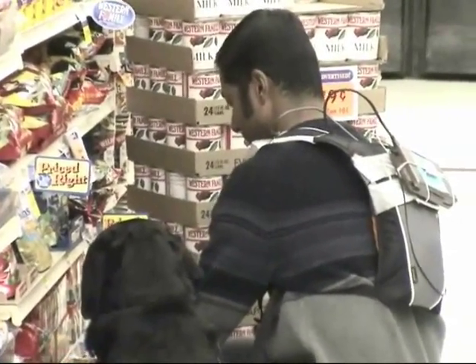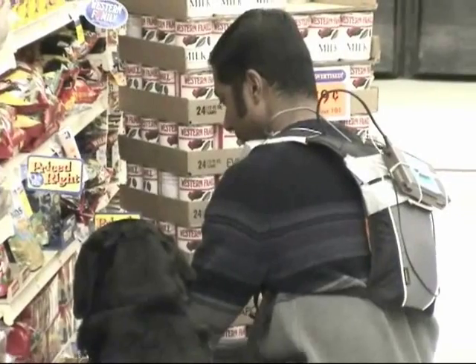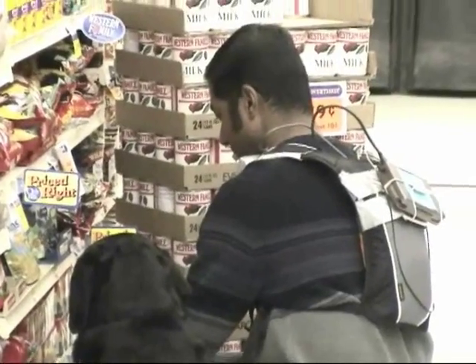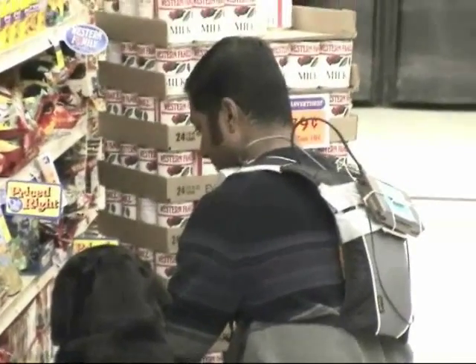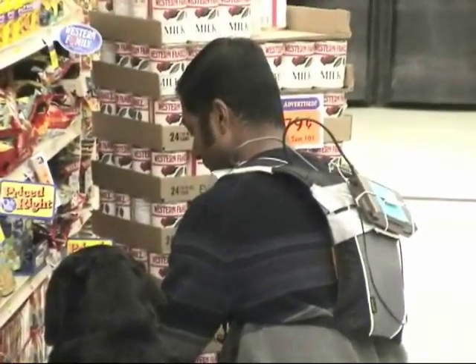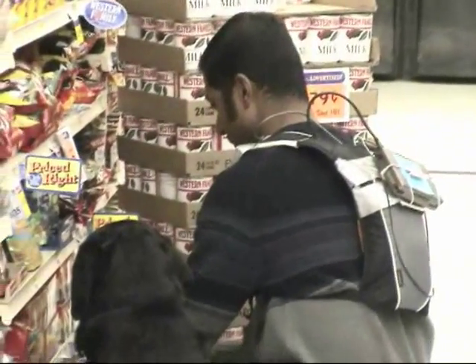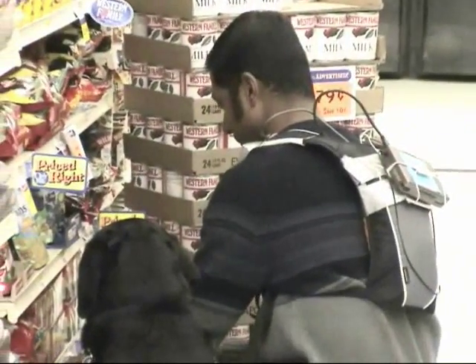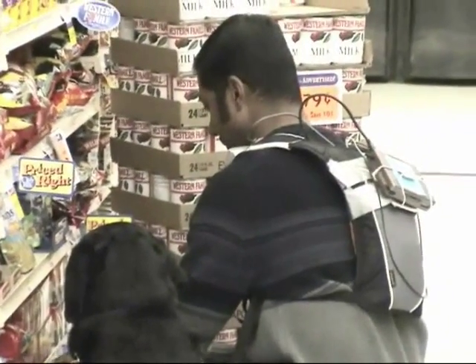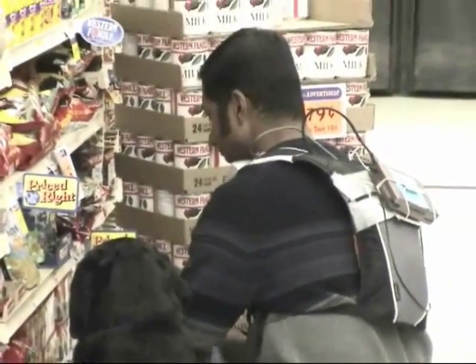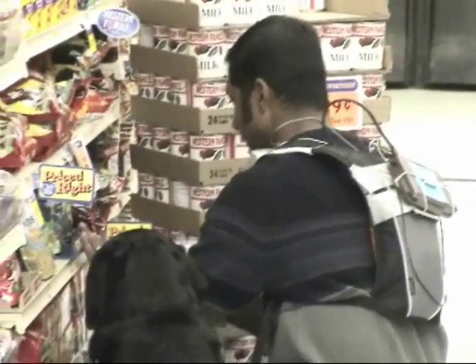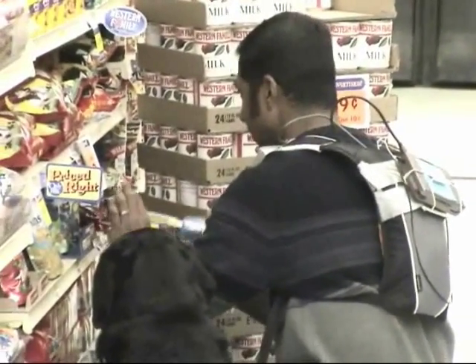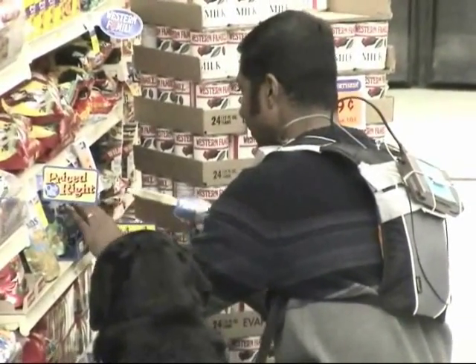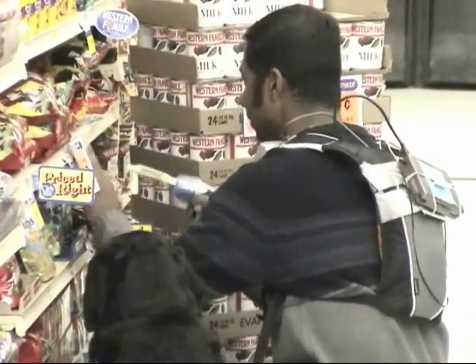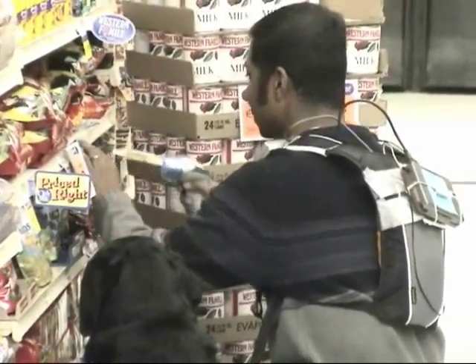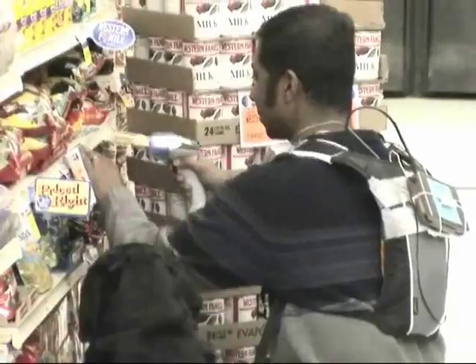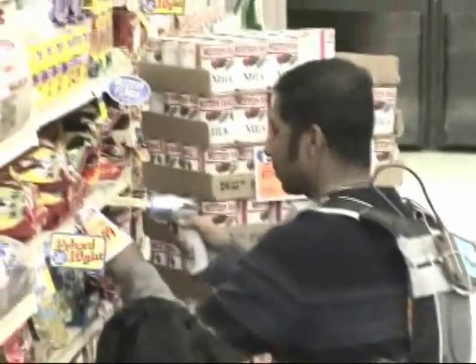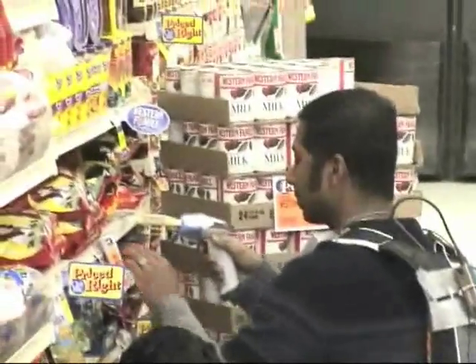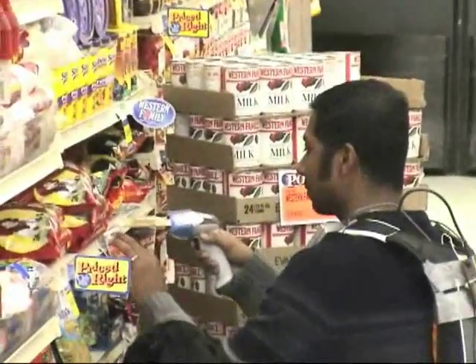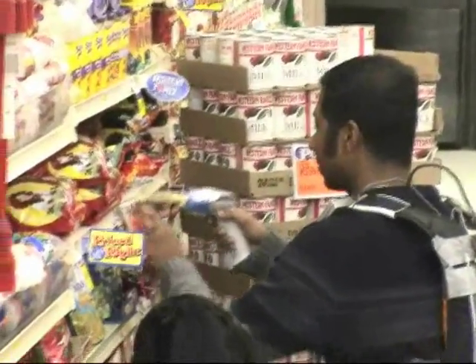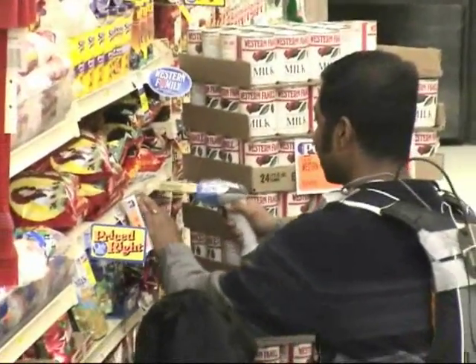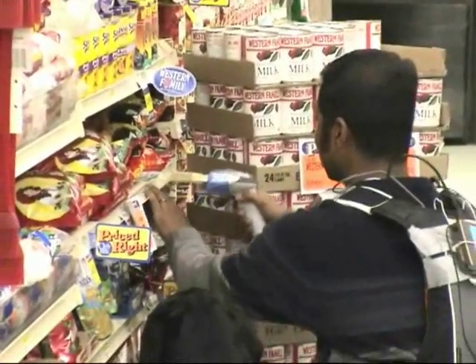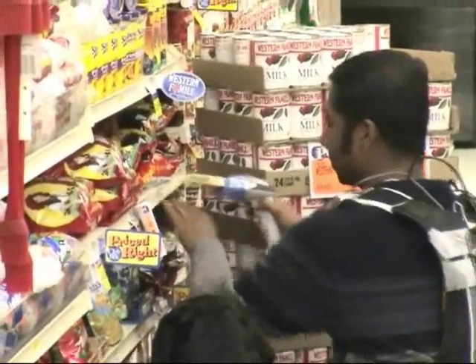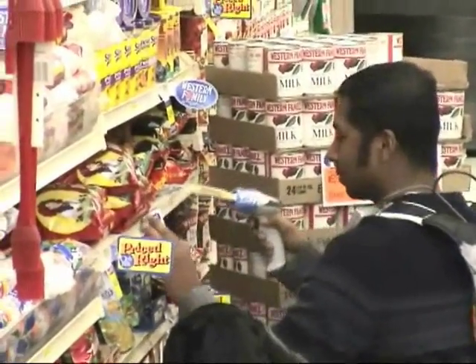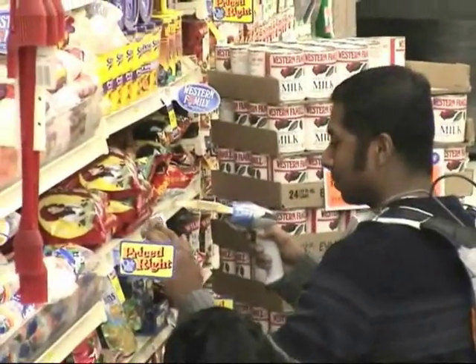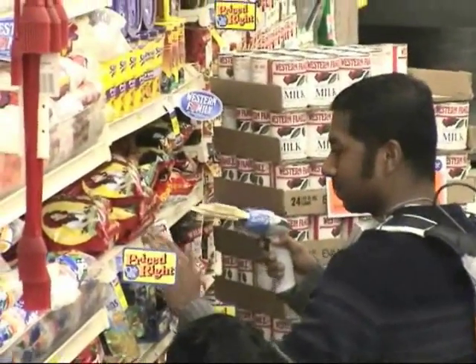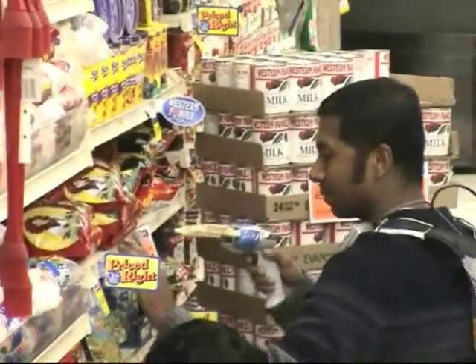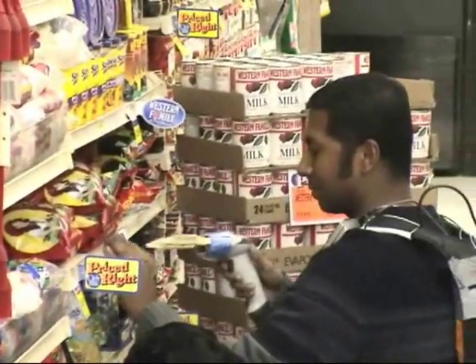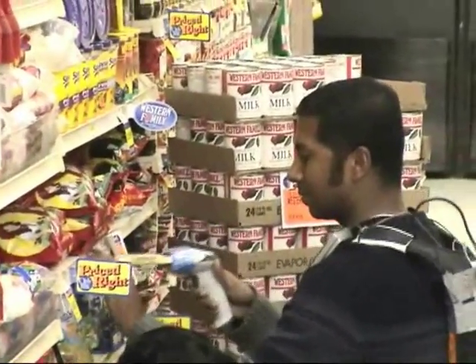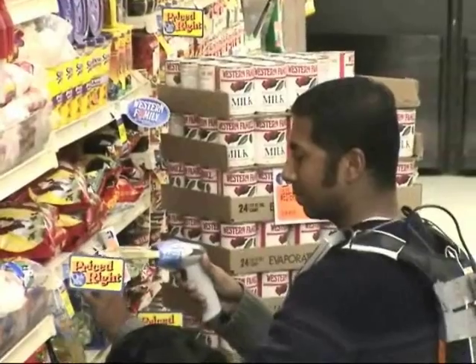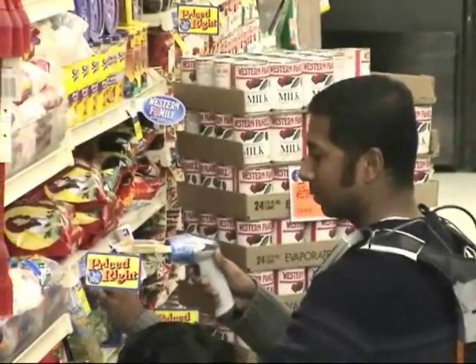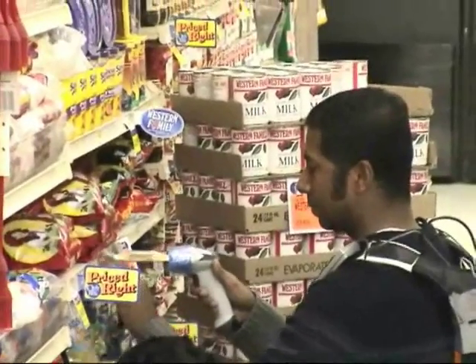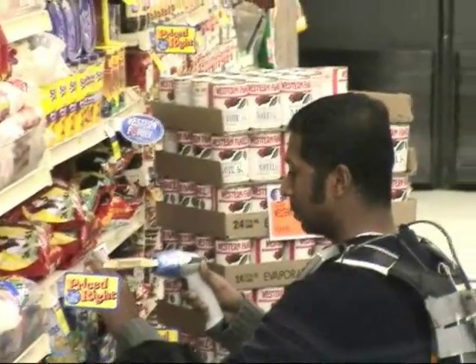When Sachin scans a shelf barcode, the system can tell him: "You are in aisle five," or "Move two shelves down," or "Scan five barcodes left," and so forth. Sachin receives these instructions through a wireless headphone.